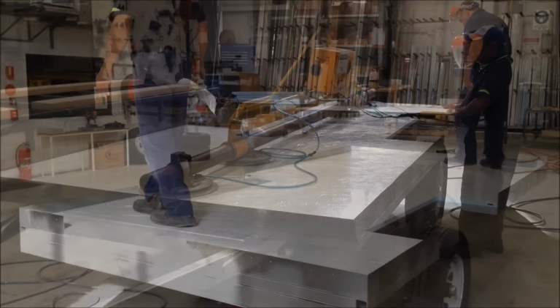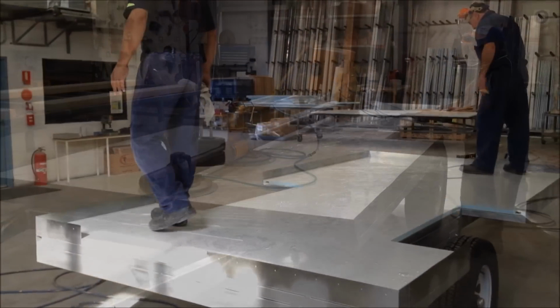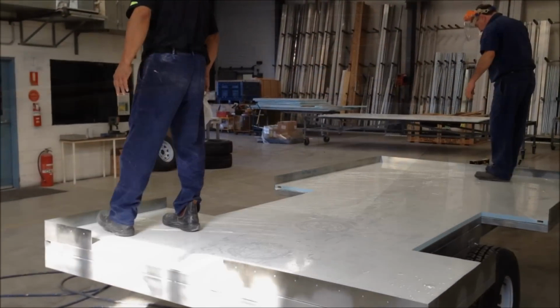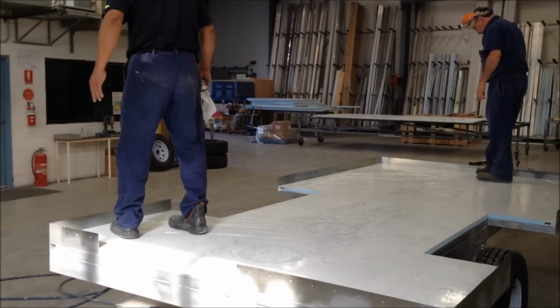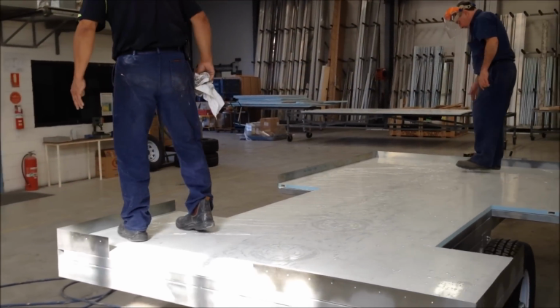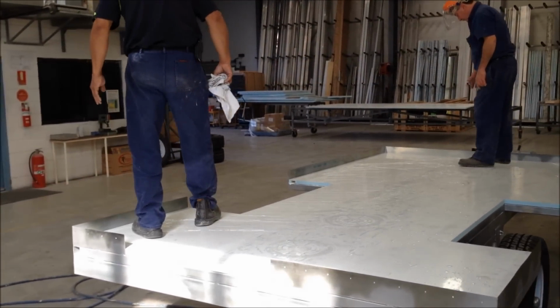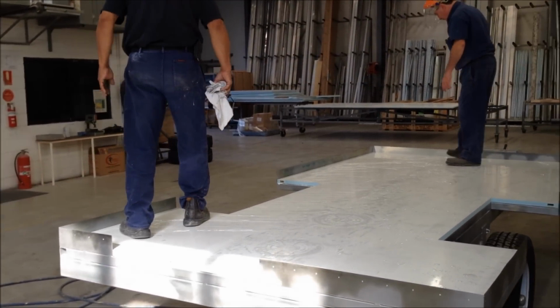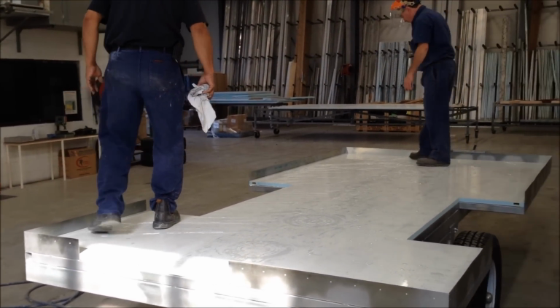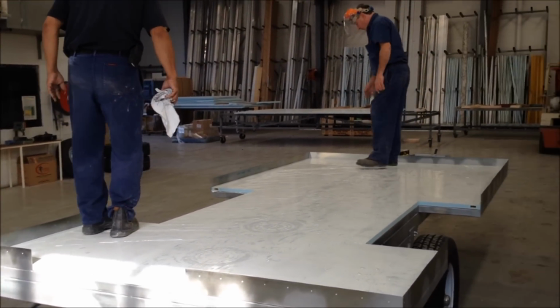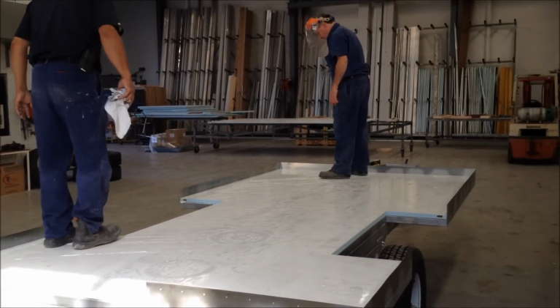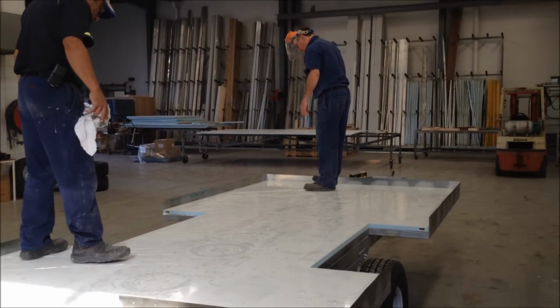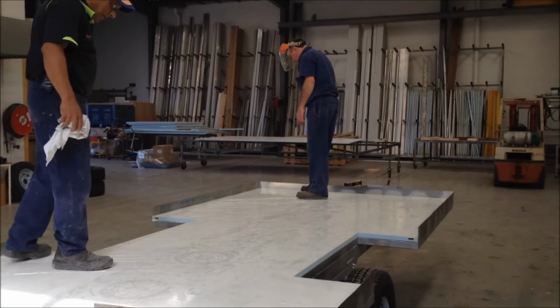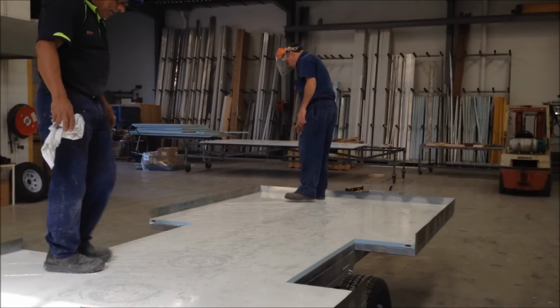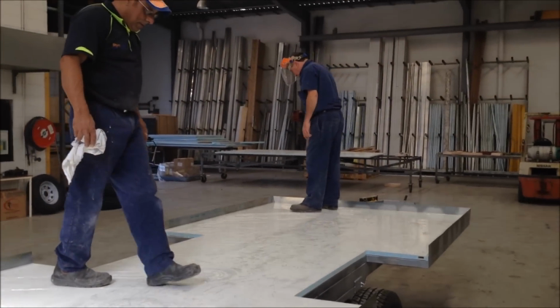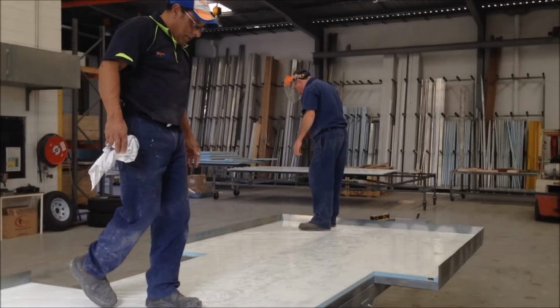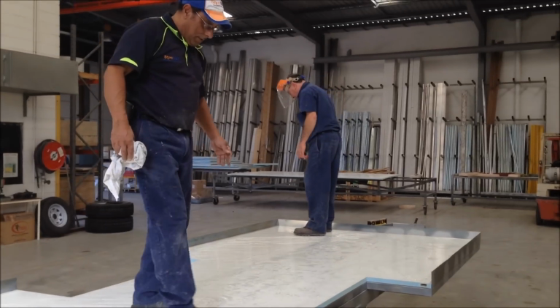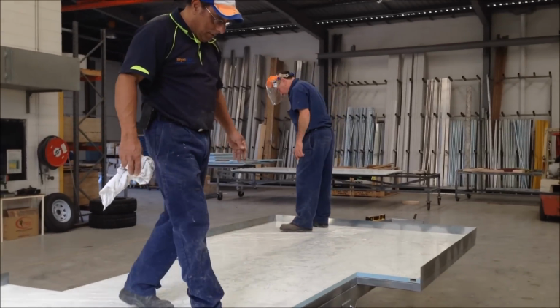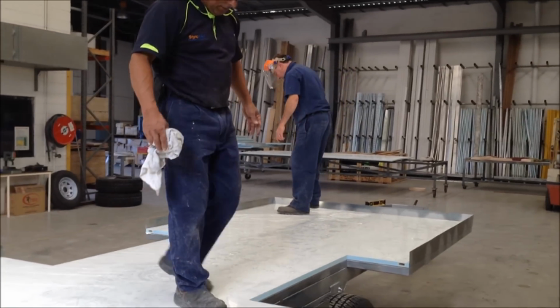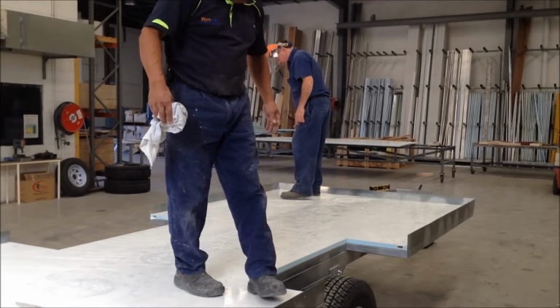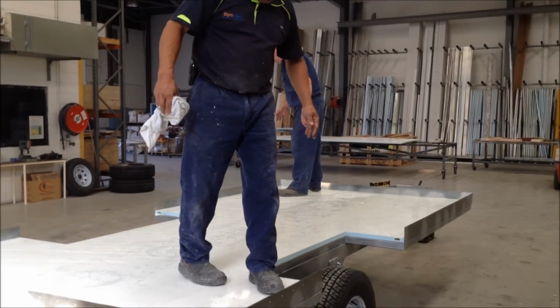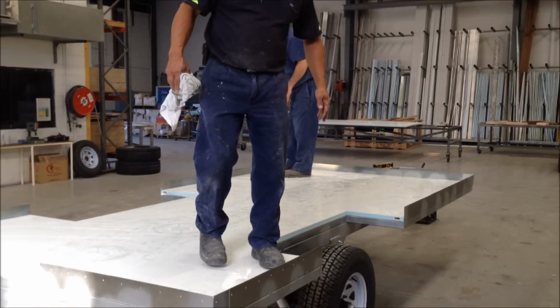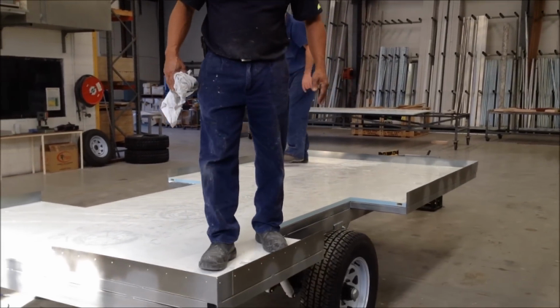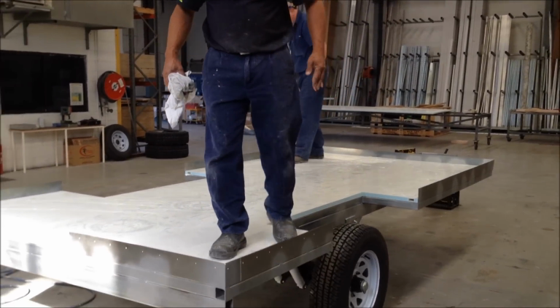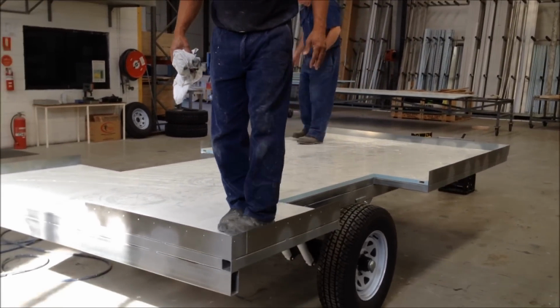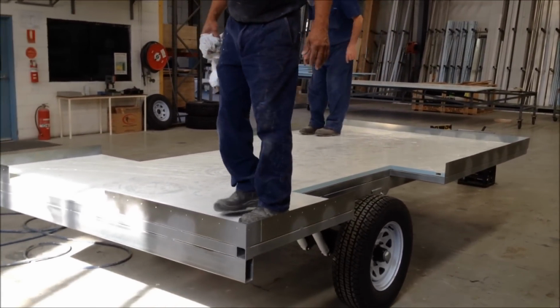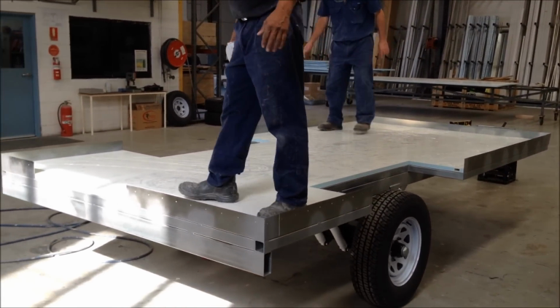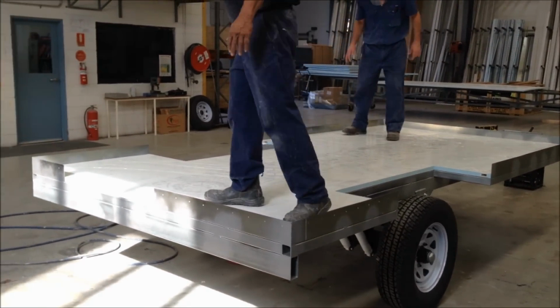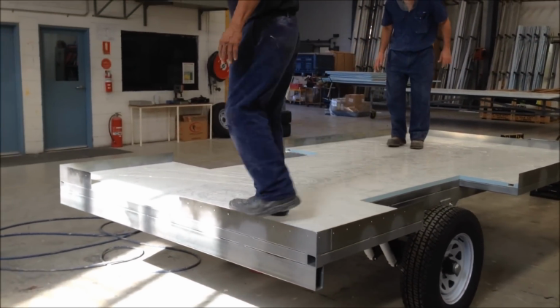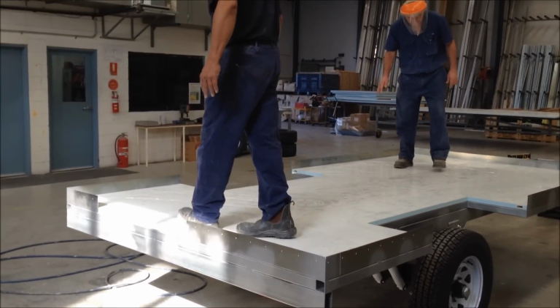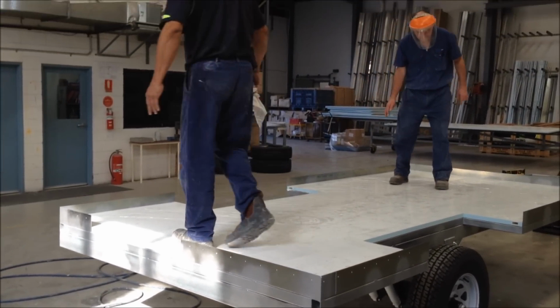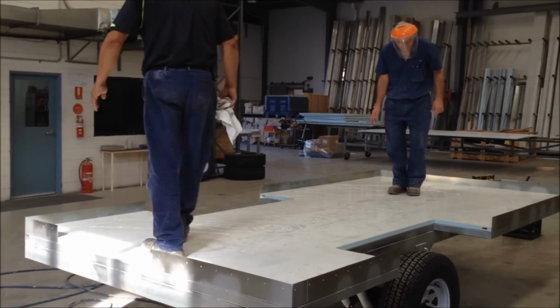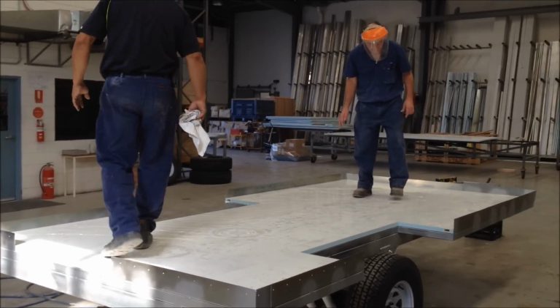So the guys are just walking around the surface area of the floor just to make sure it's home. We'll get up underneath there in a minute to have a look.